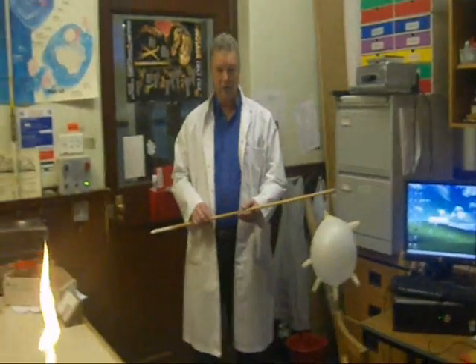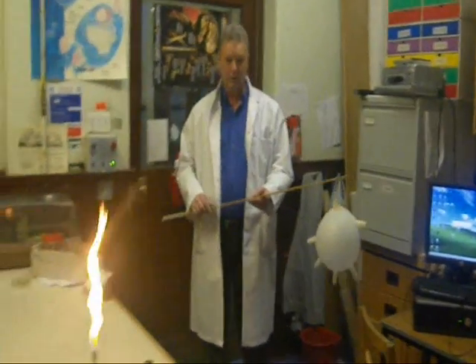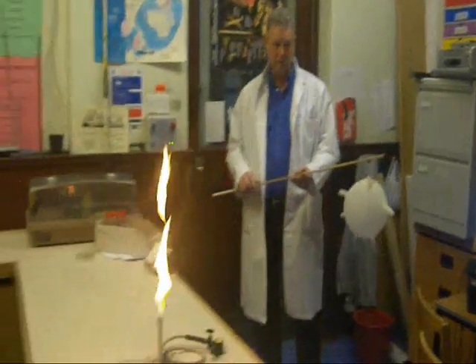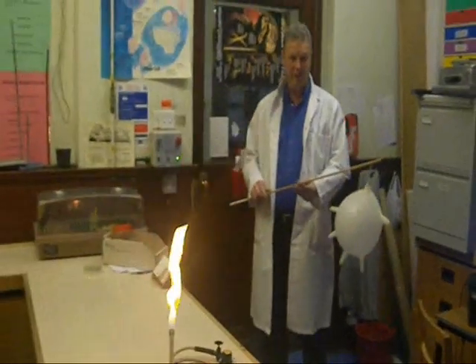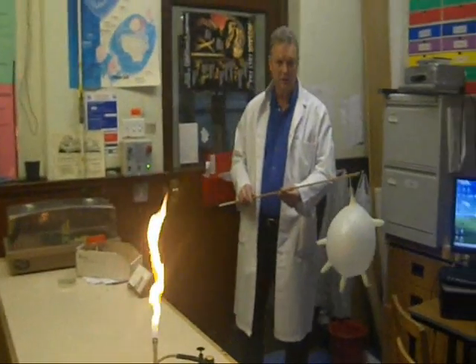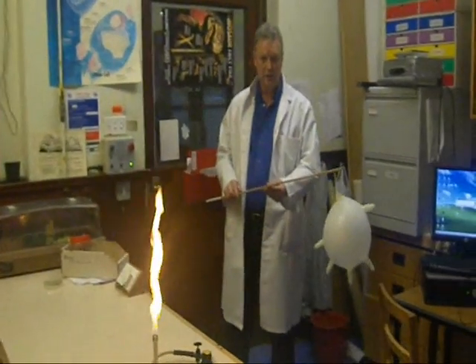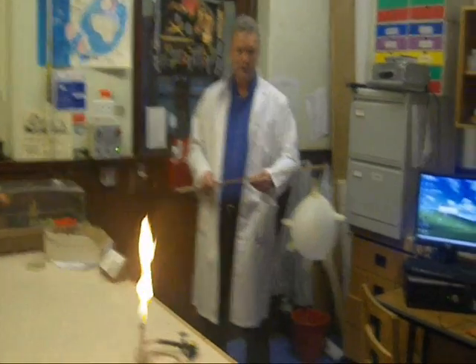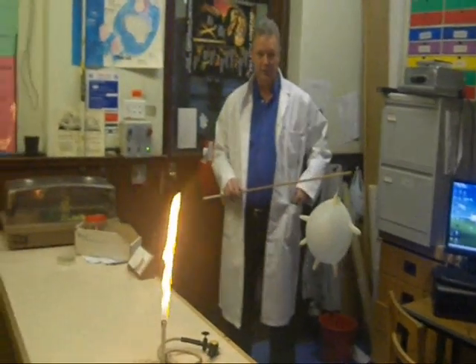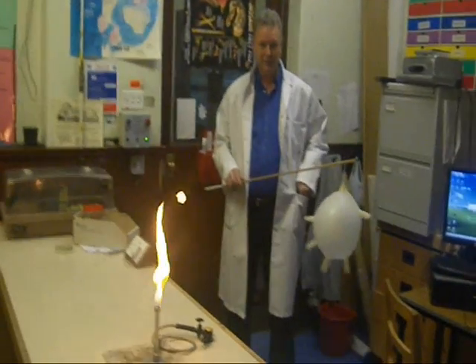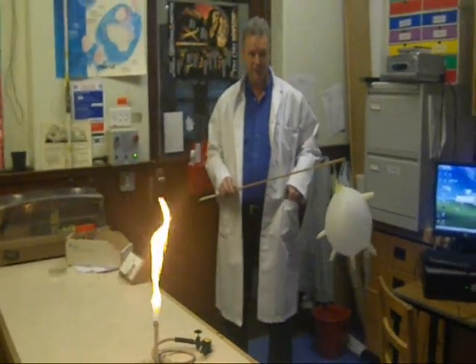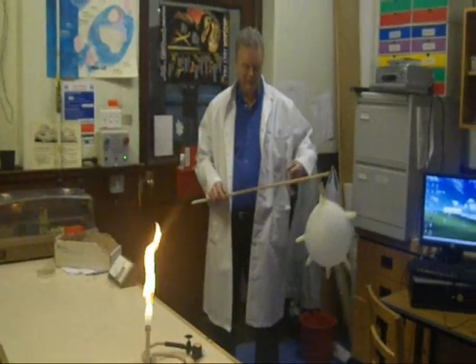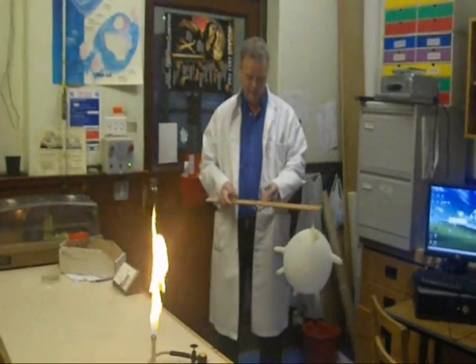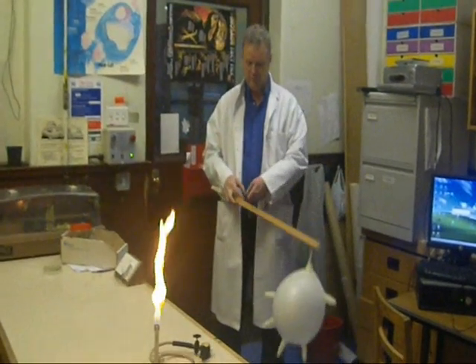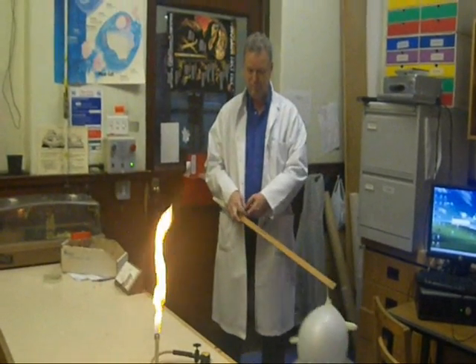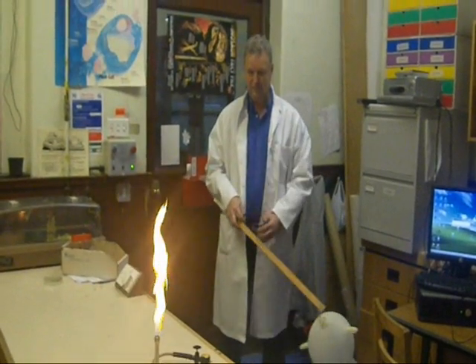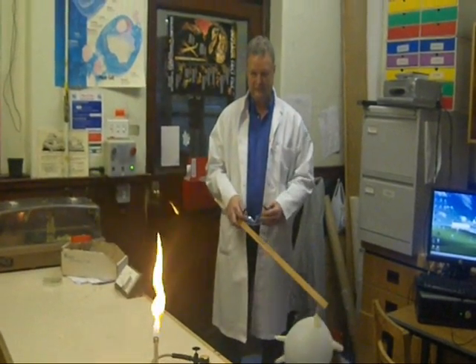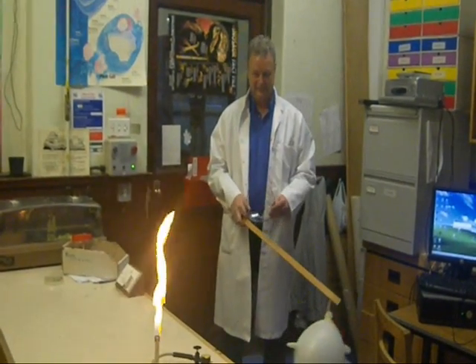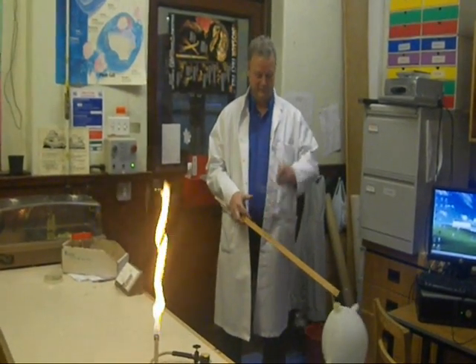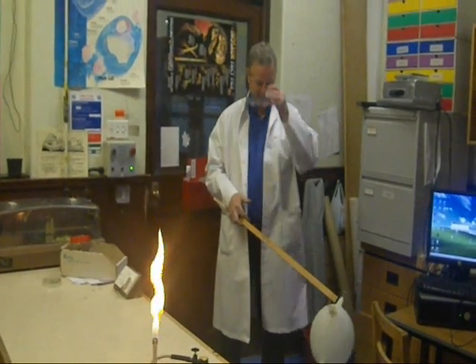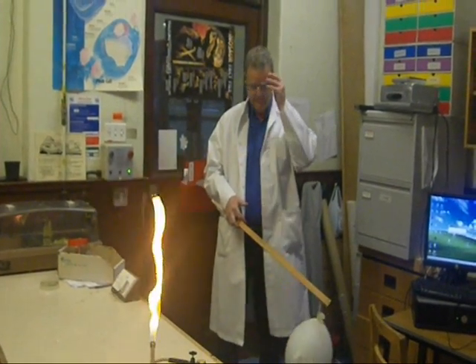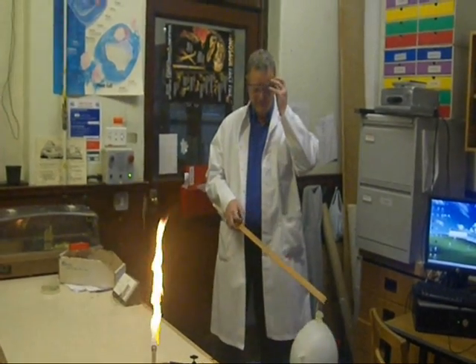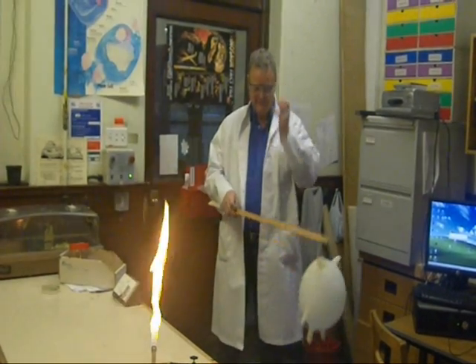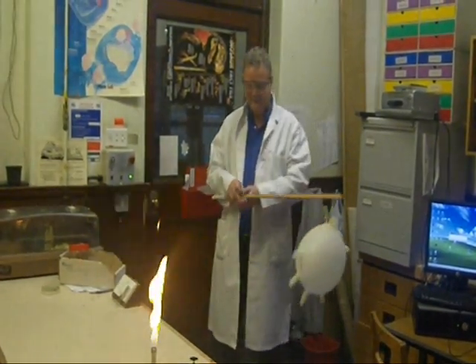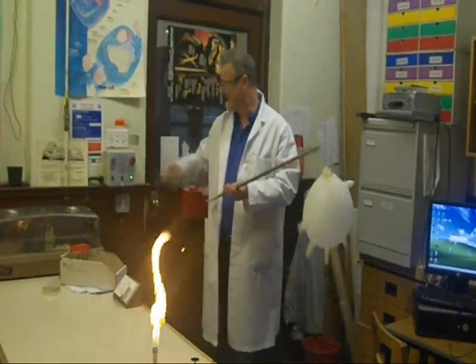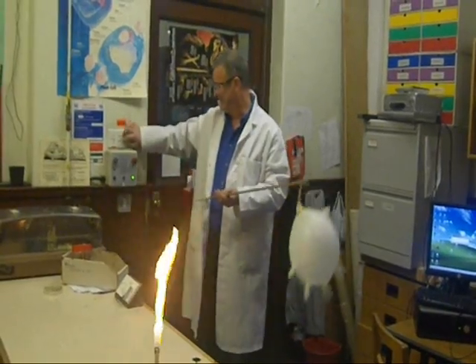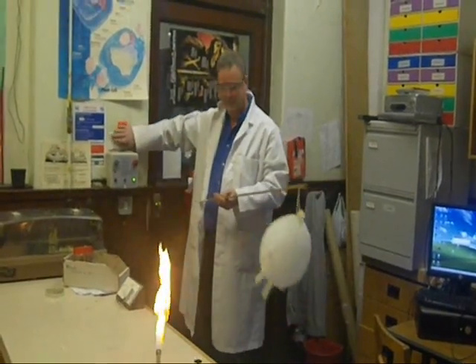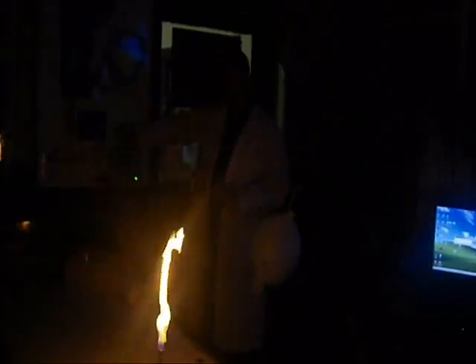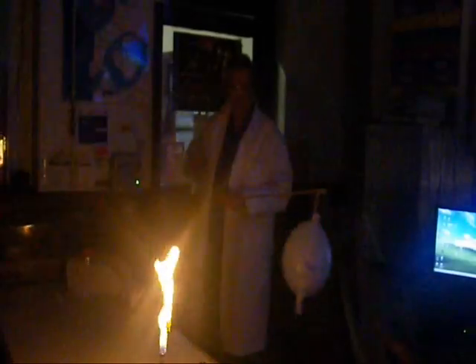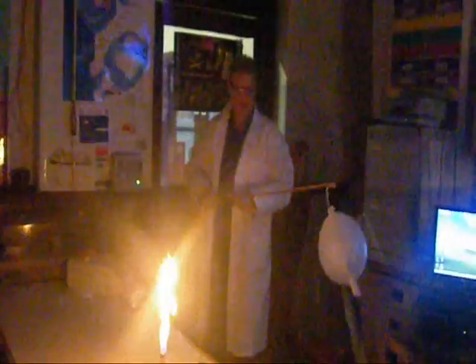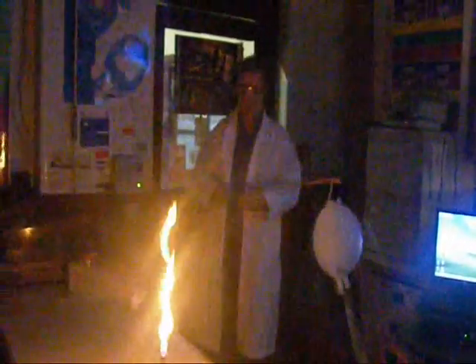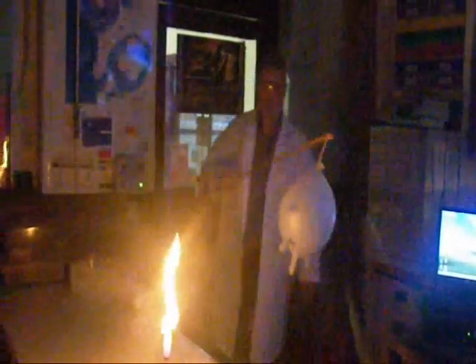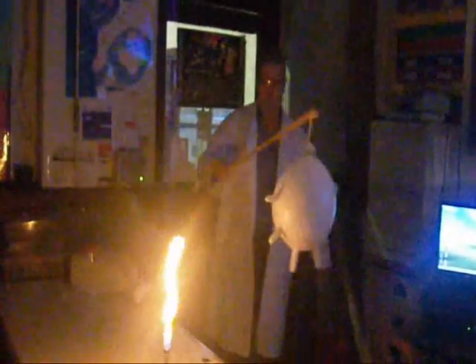What is this? This is safe. Just put your glasses on, you'll be fine. Here it goes.